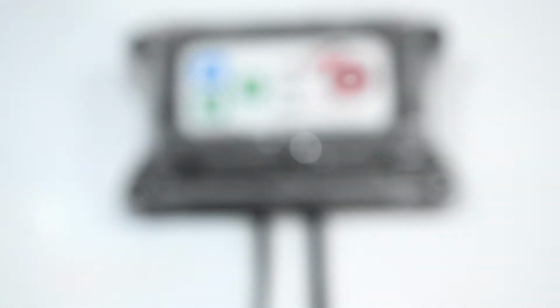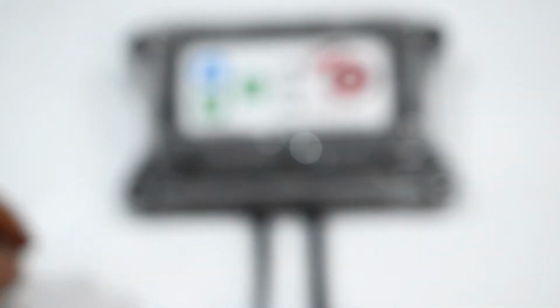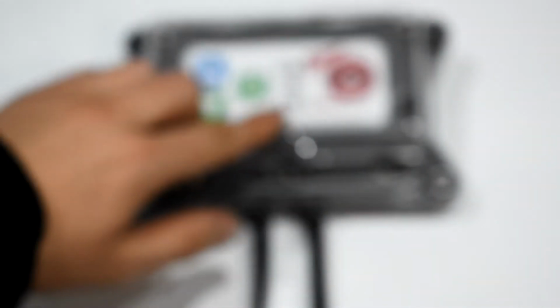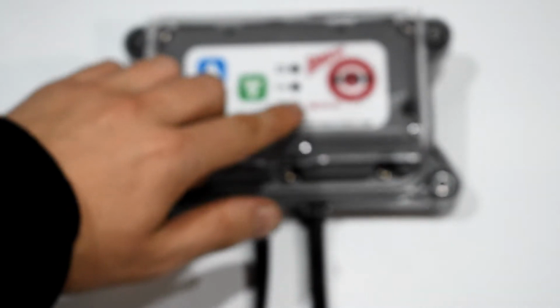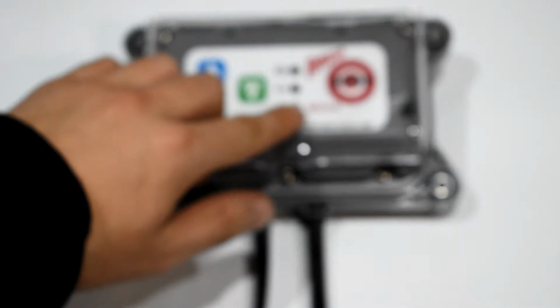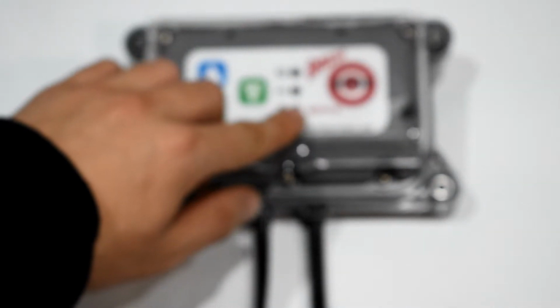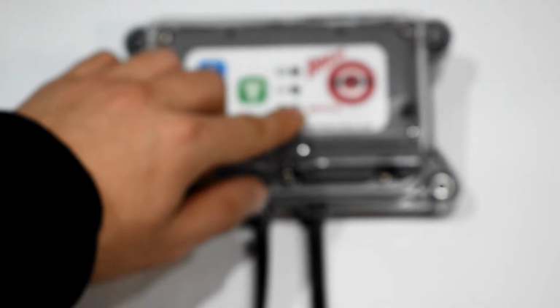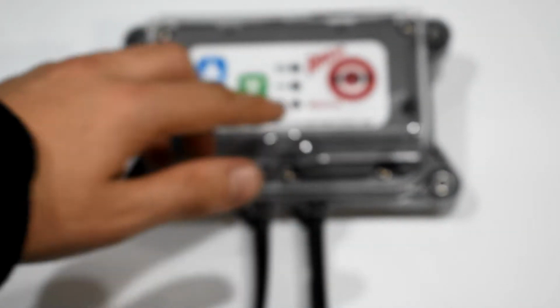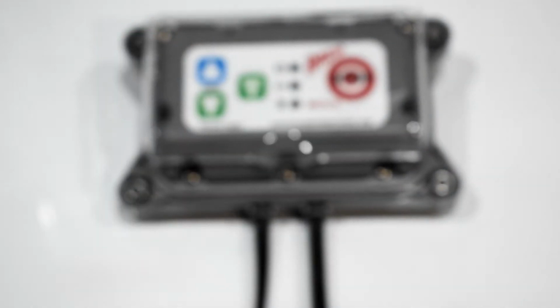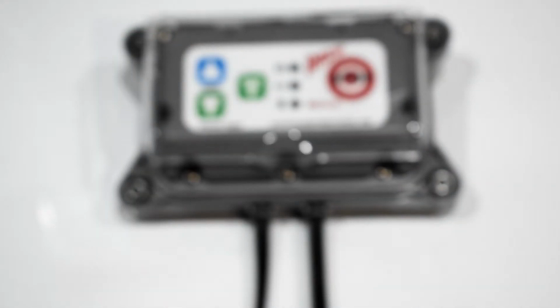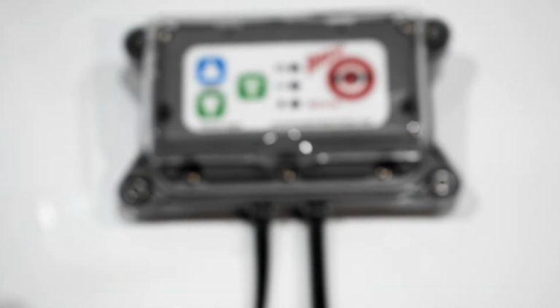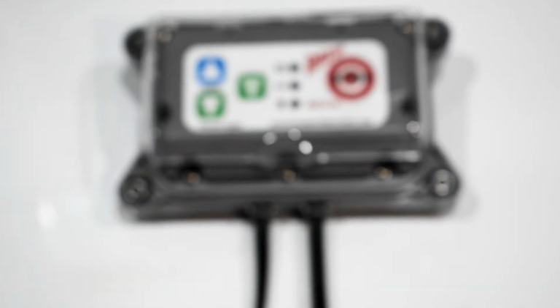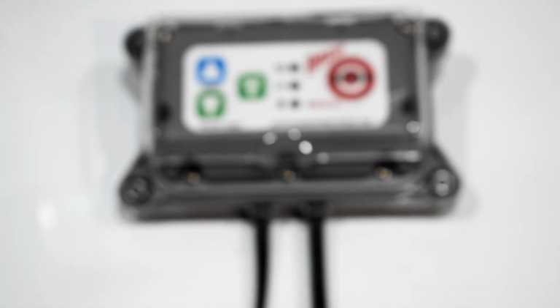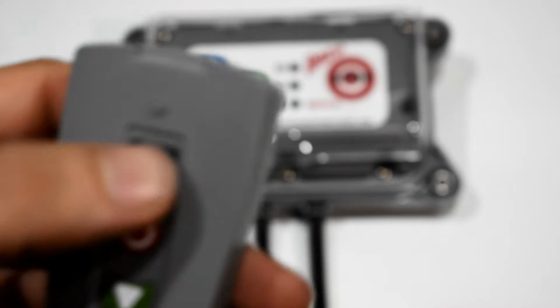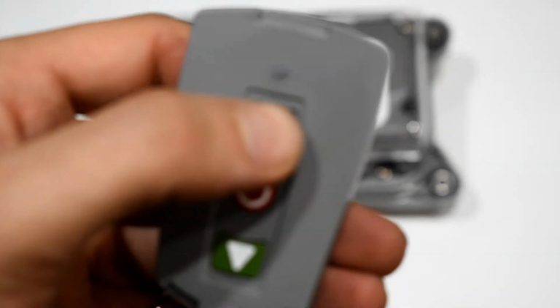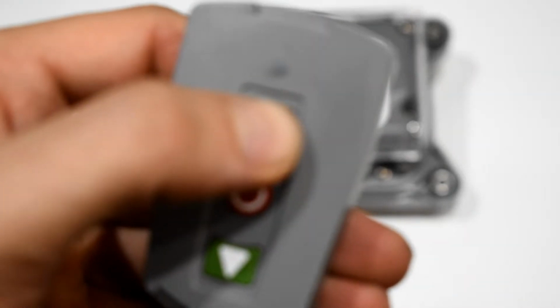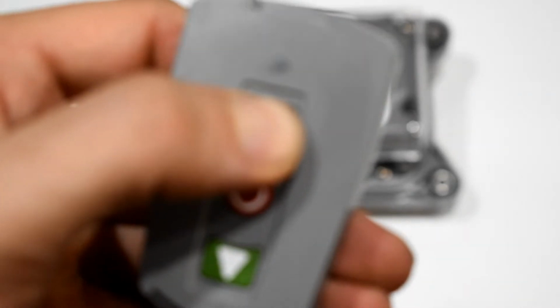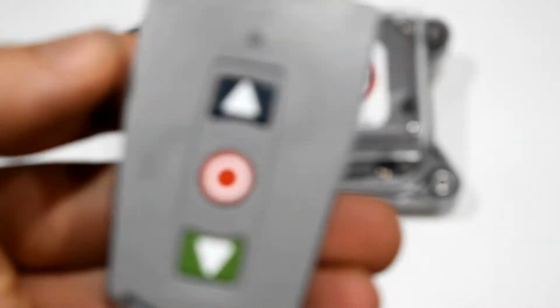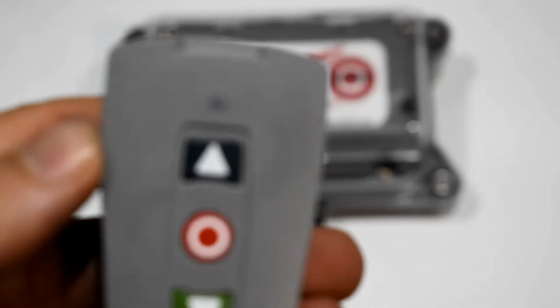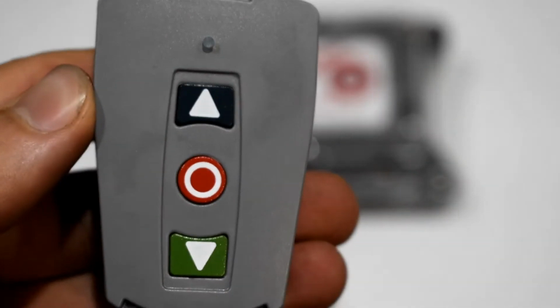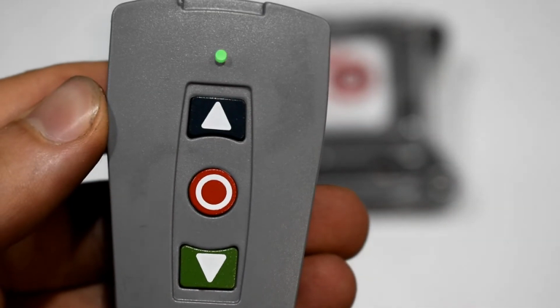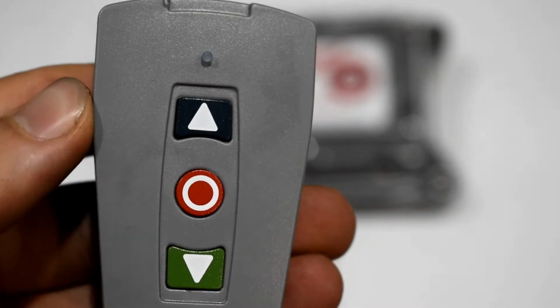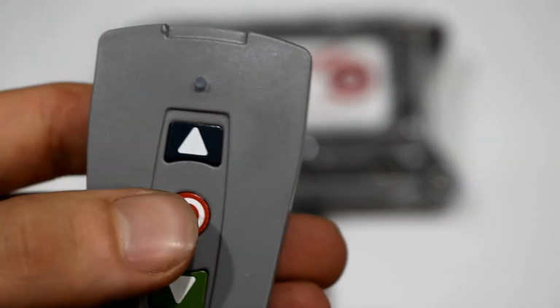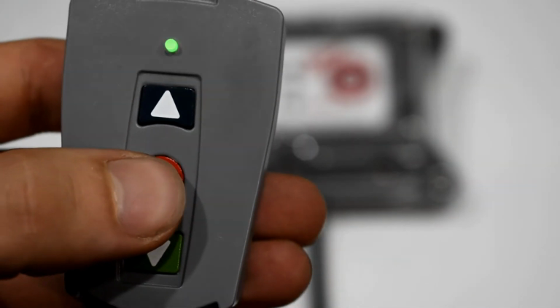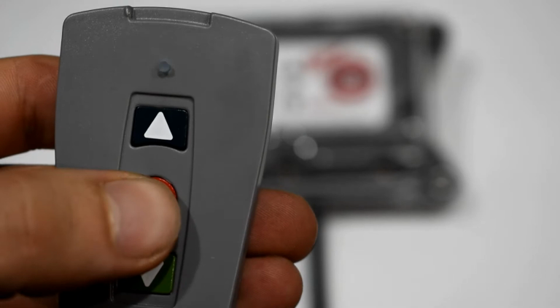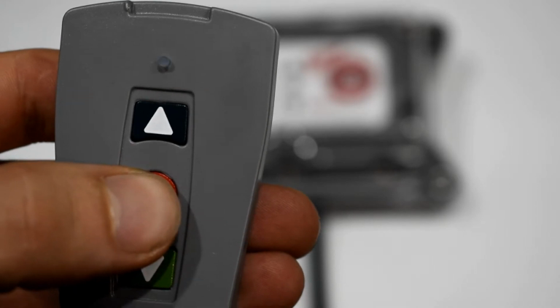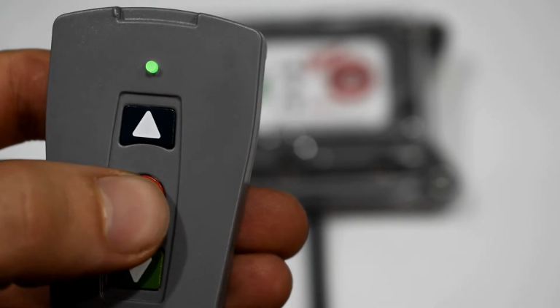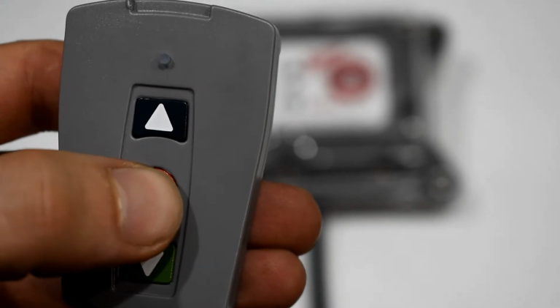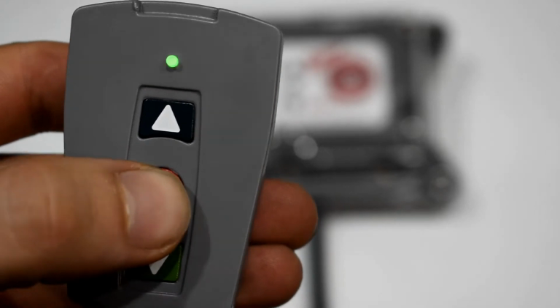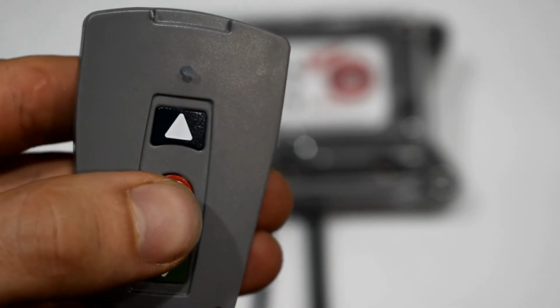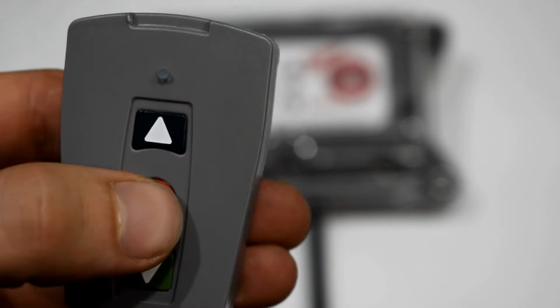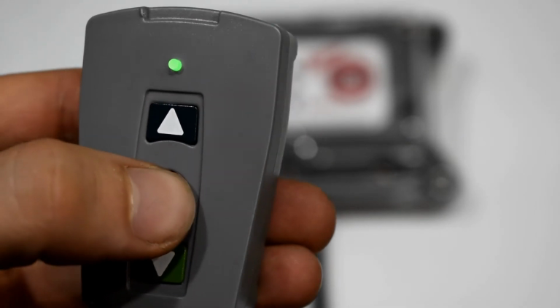Now you'll notice there is no middle green flashing light. When you press start, the flashing green light indicates the system is working.